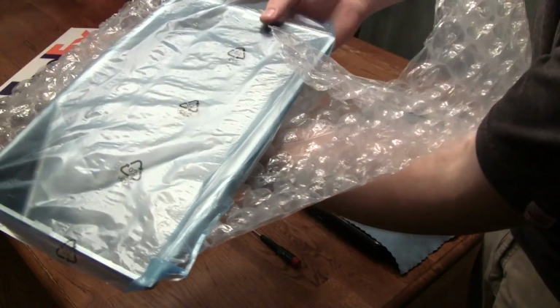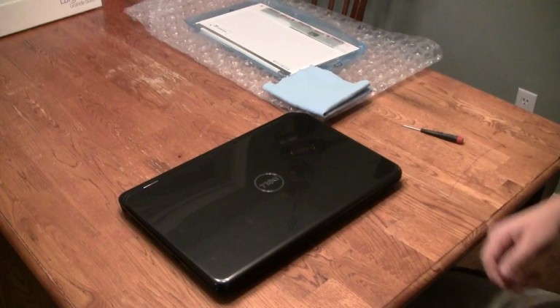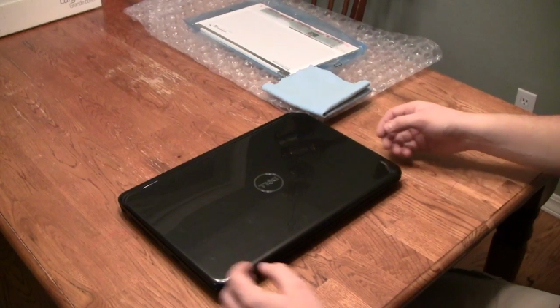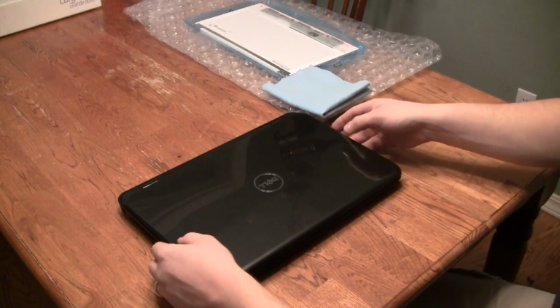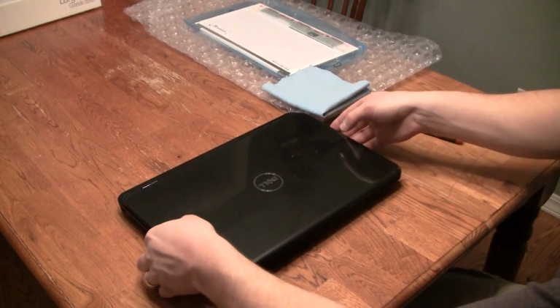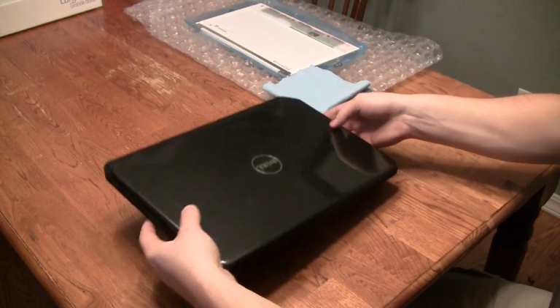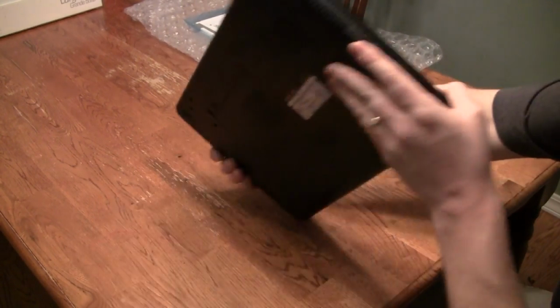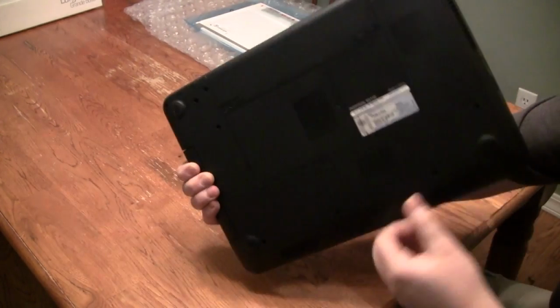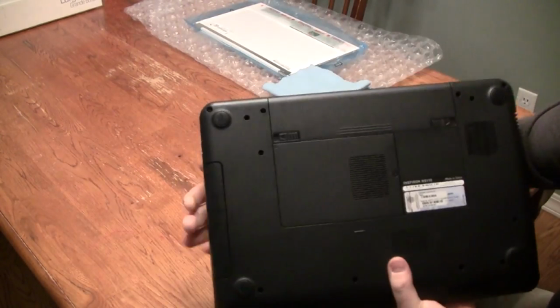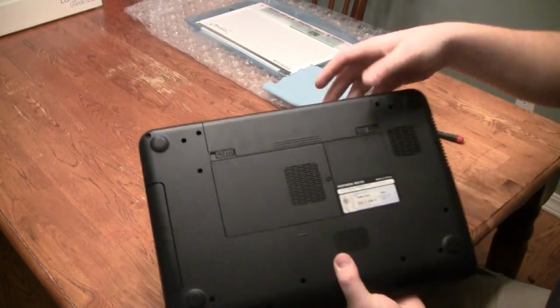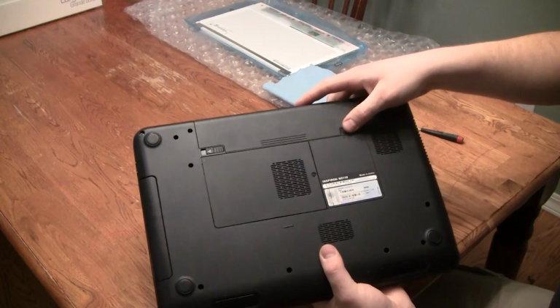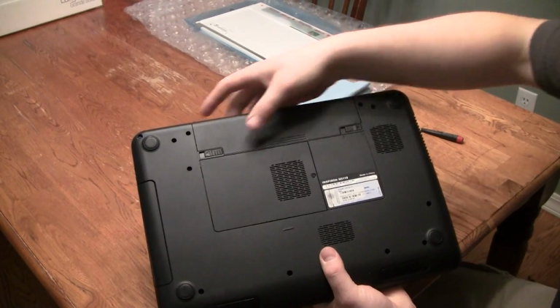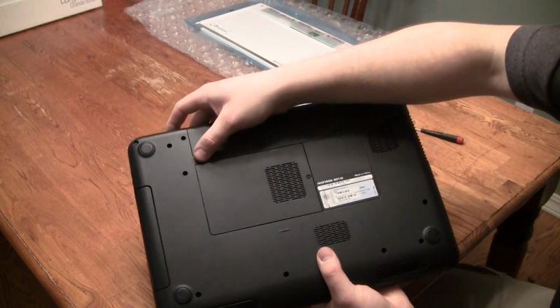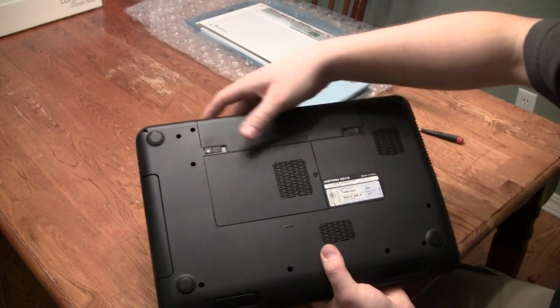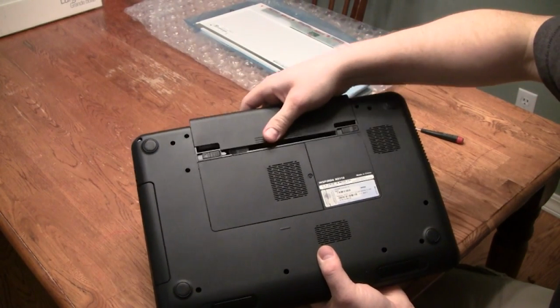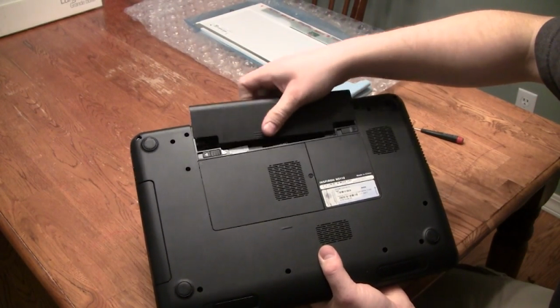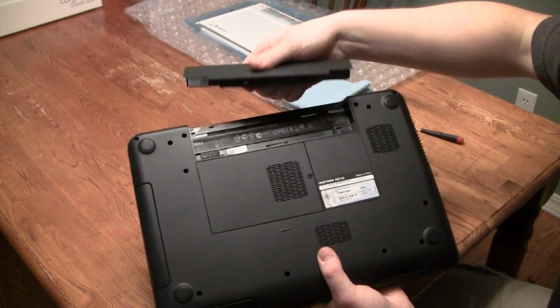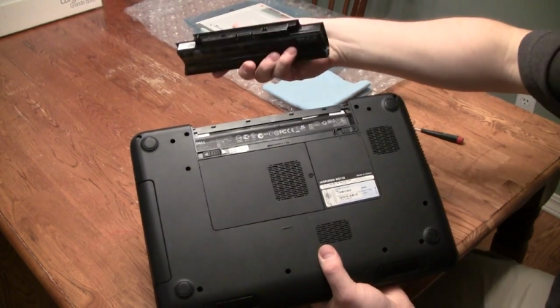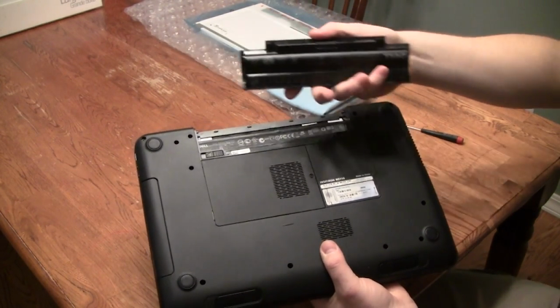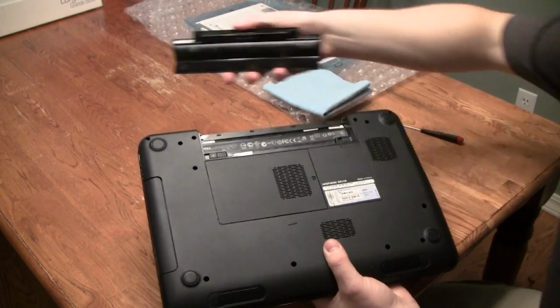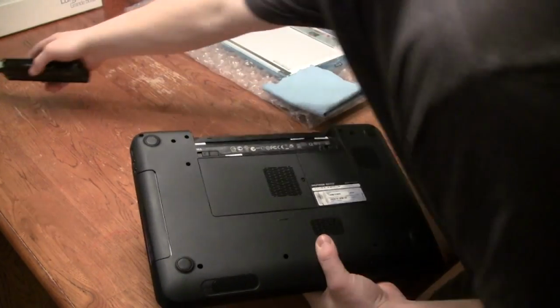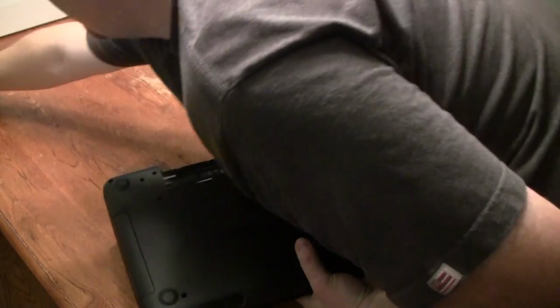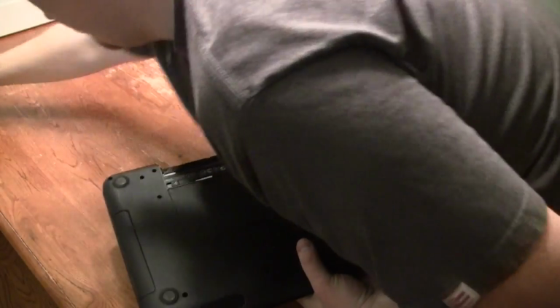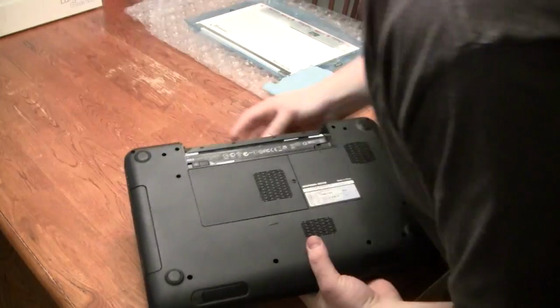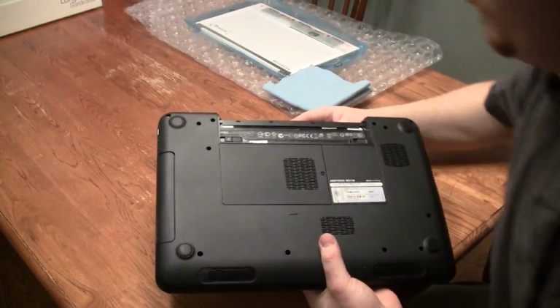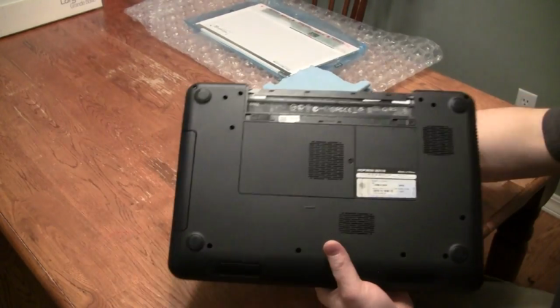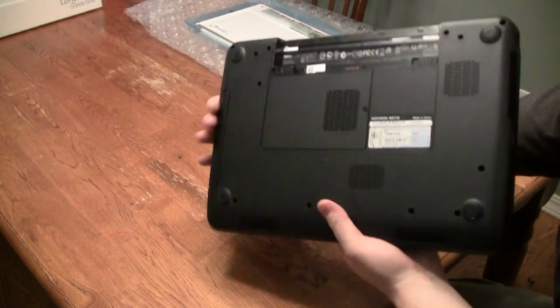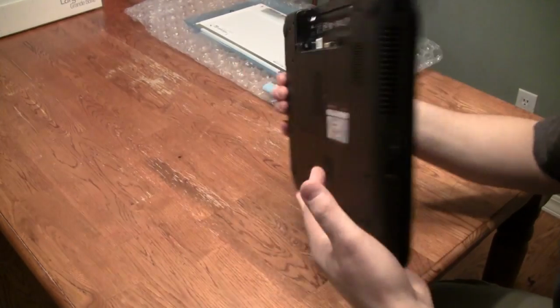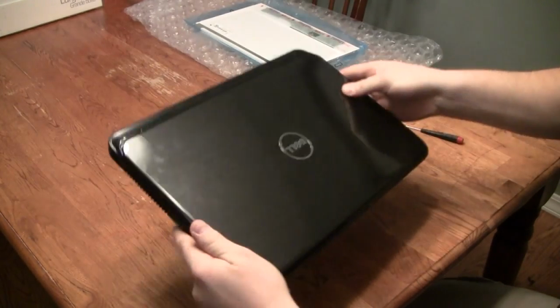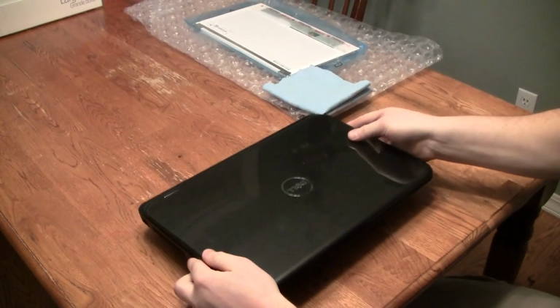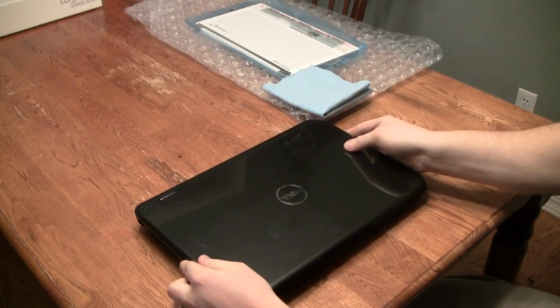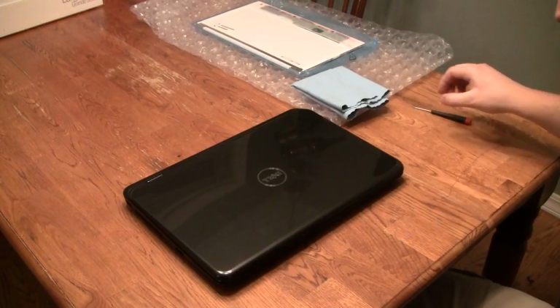The first step is to make sure that the AC power is disconnected and that you remove the battery from the bottom of the laptop. It's also good to make sure you have a nice clear workspace to work in, as we will be dealing with several small screws and you wouldn't want to lose them.